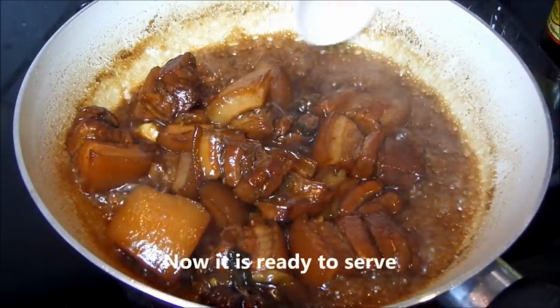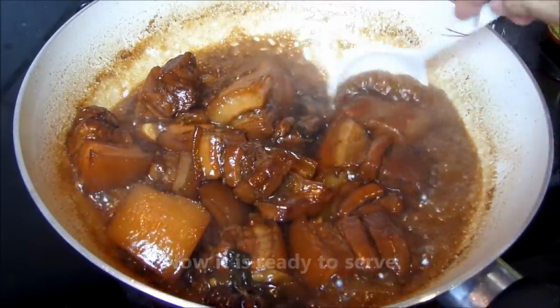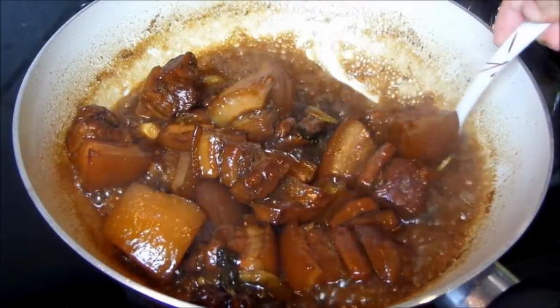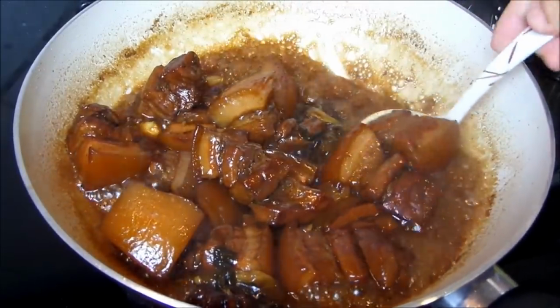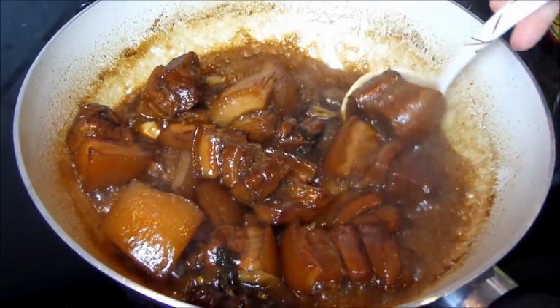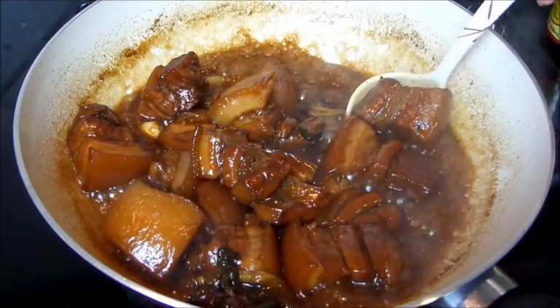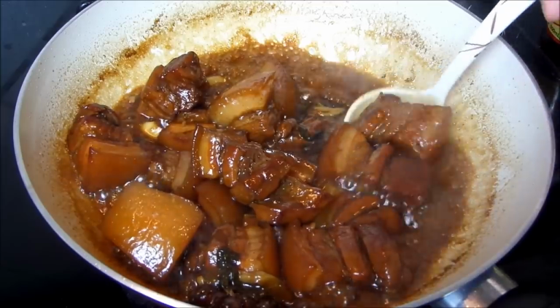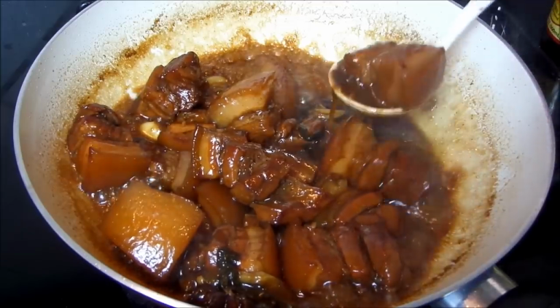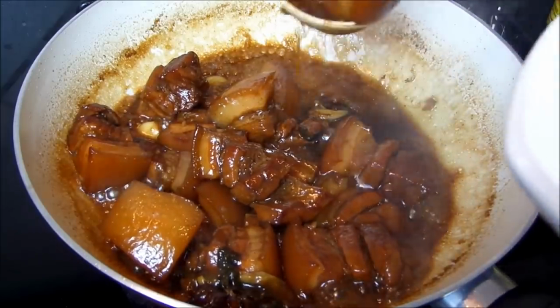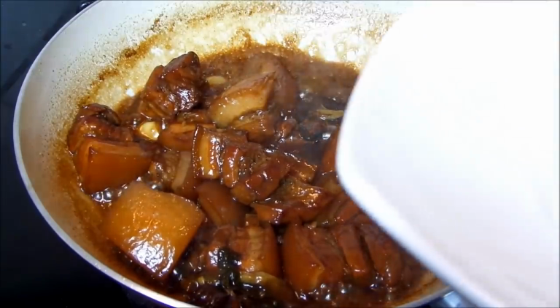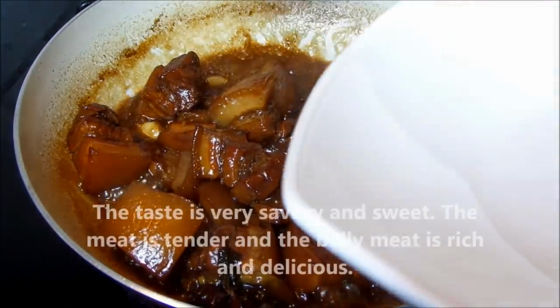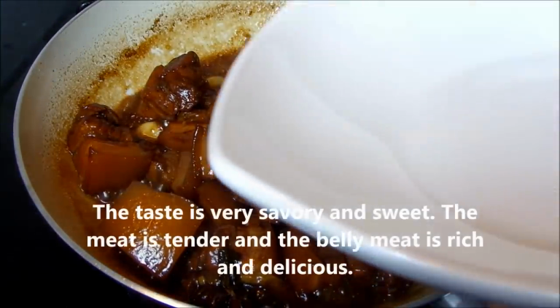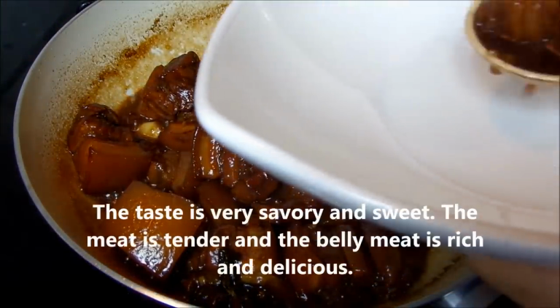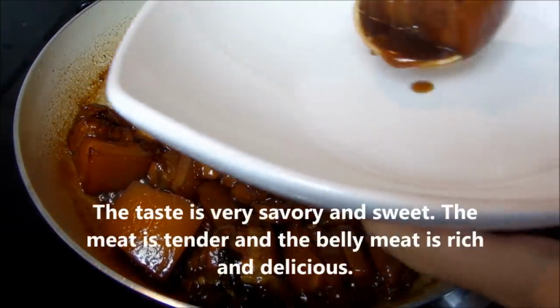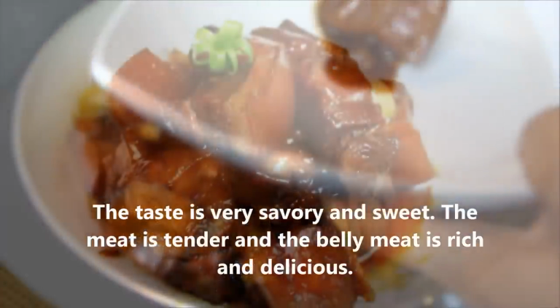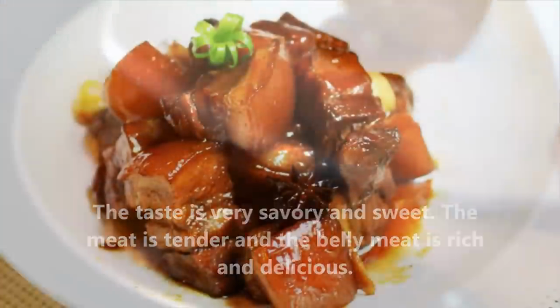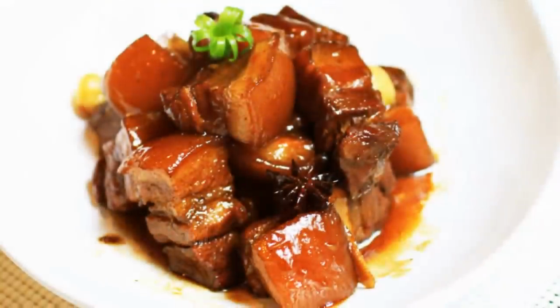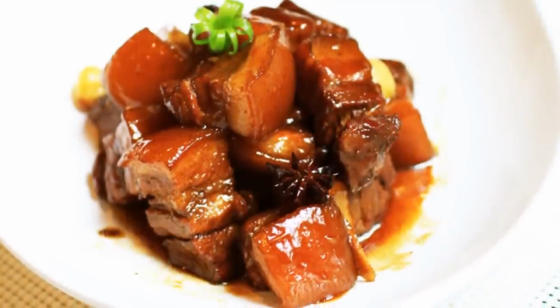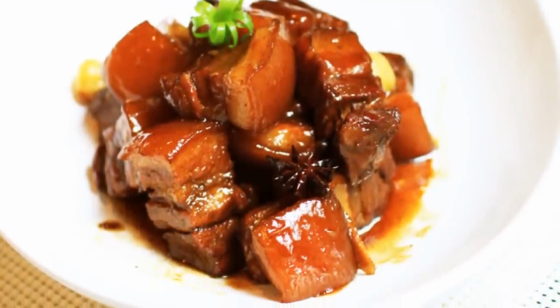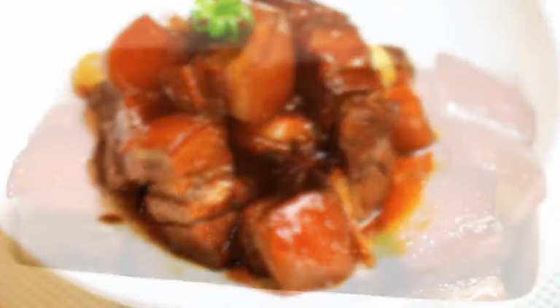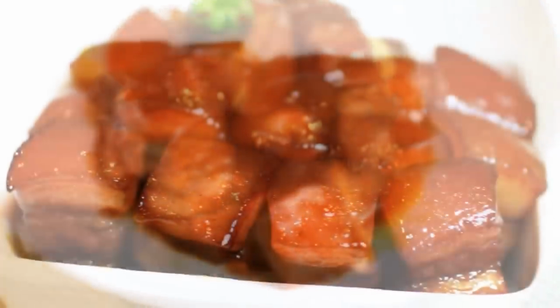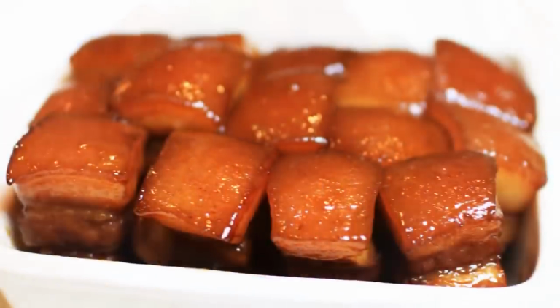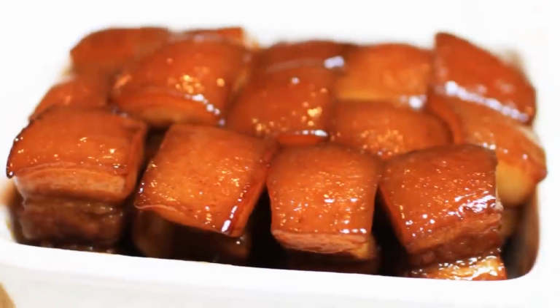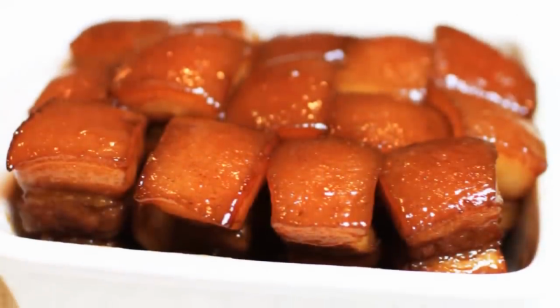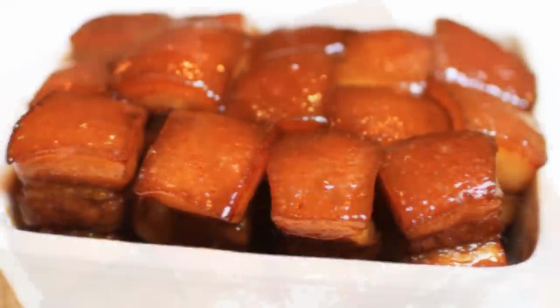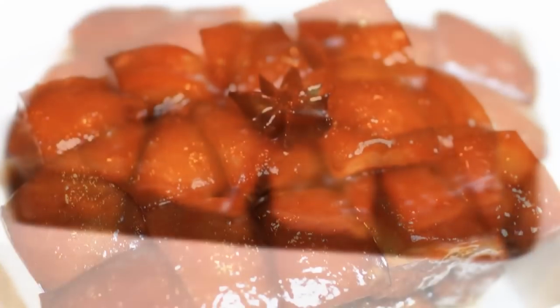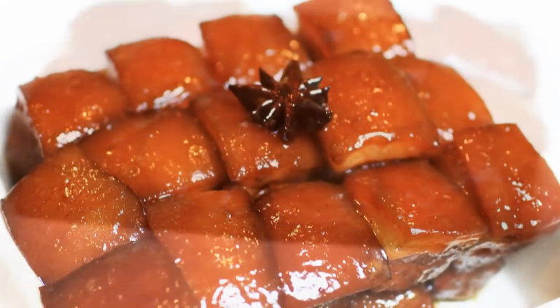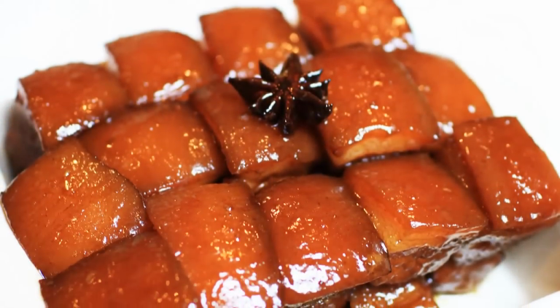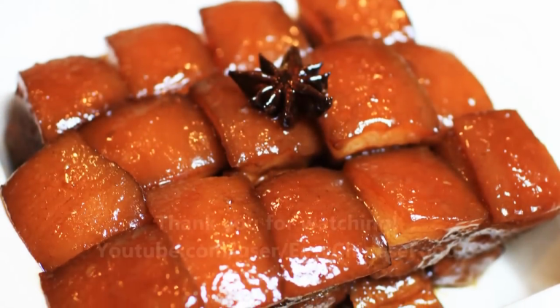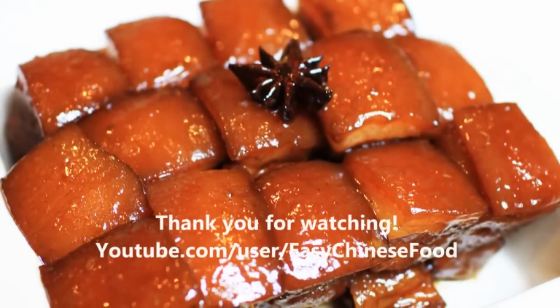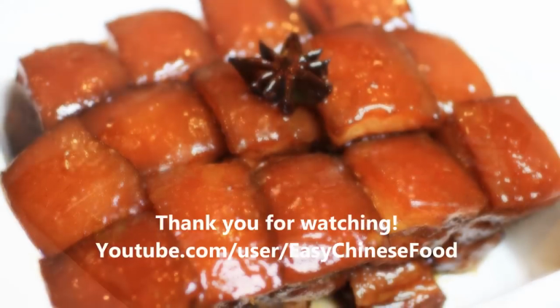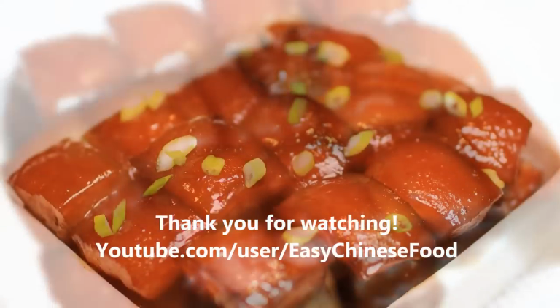Now the braised pork belly is ready to serve. The taste is wonderful — it is a little bit sweet and very rich. Thank you for watching.